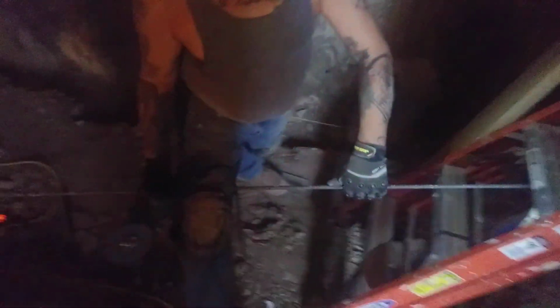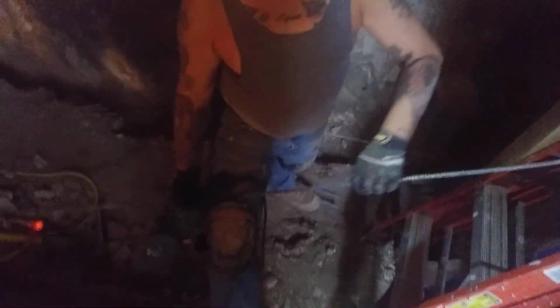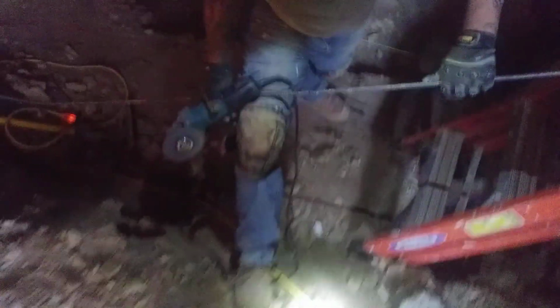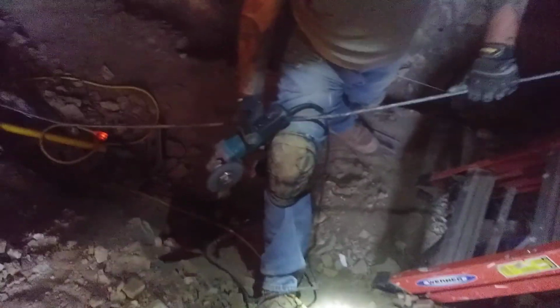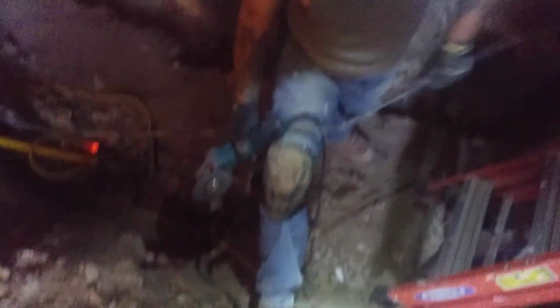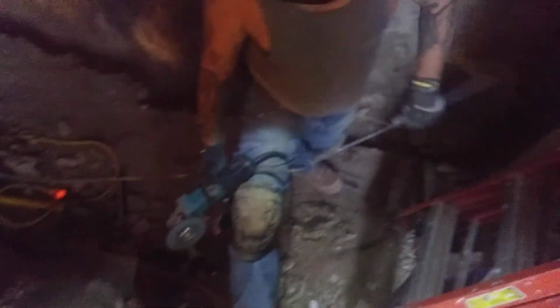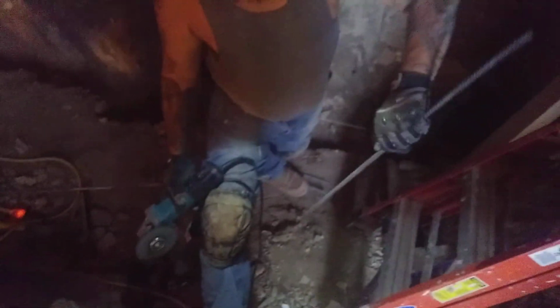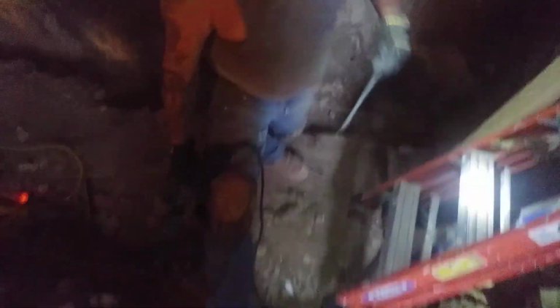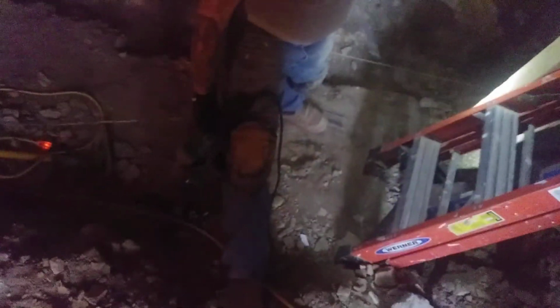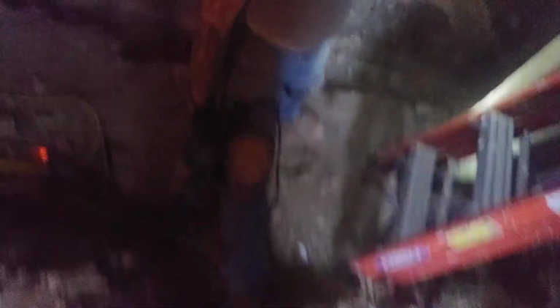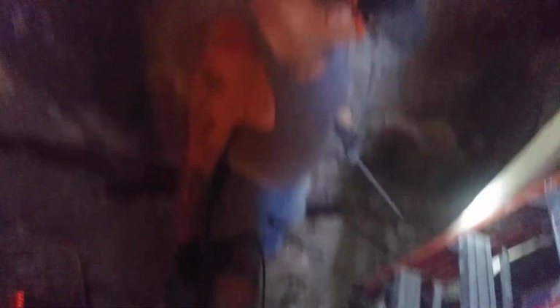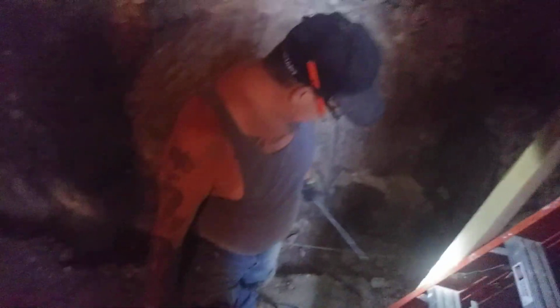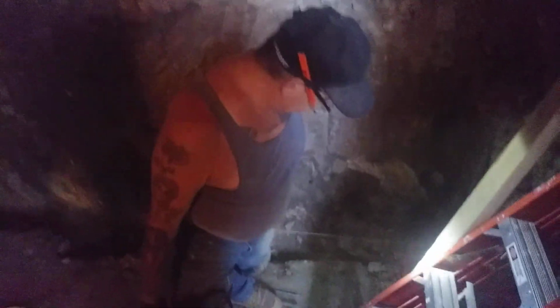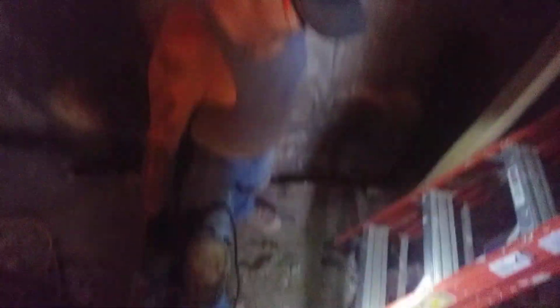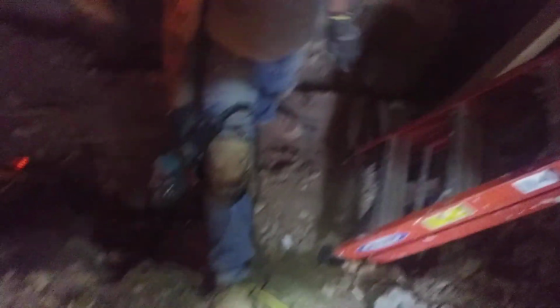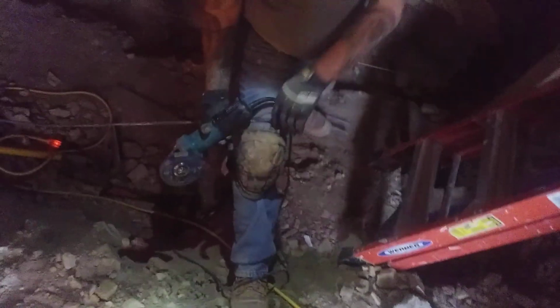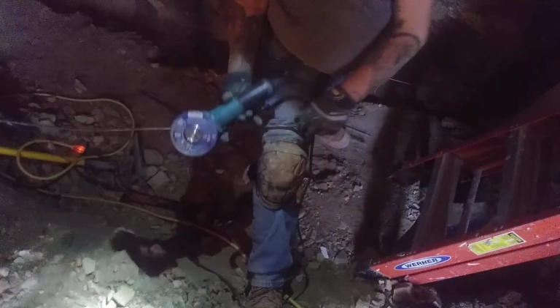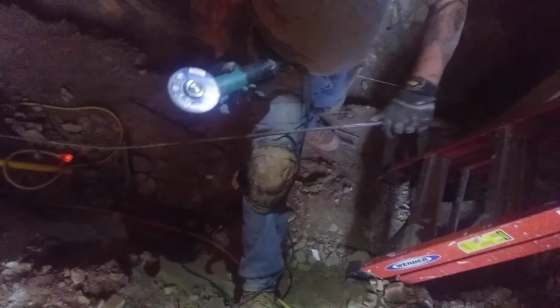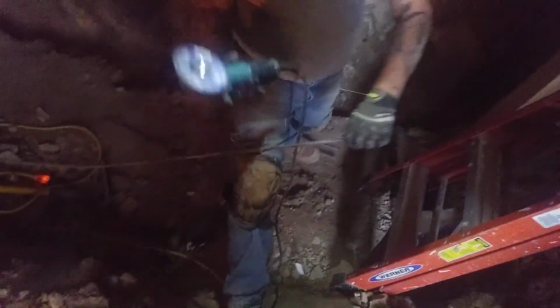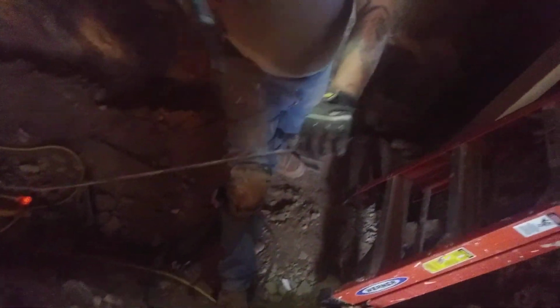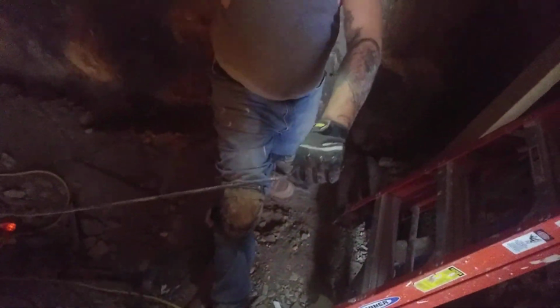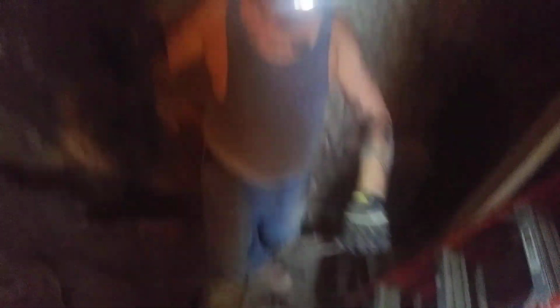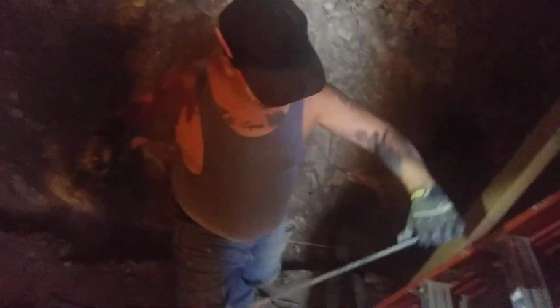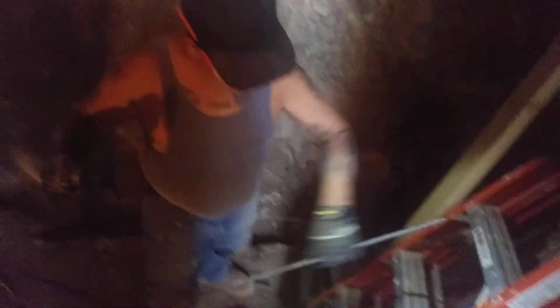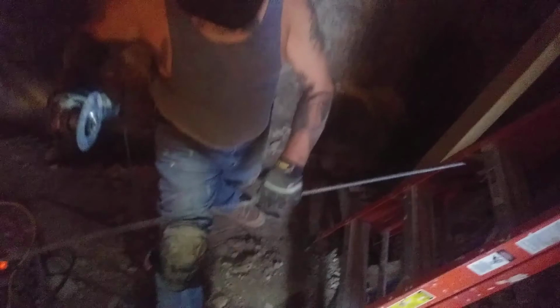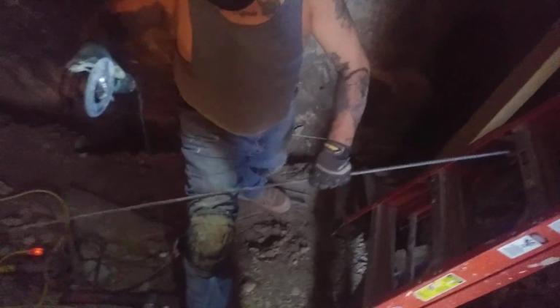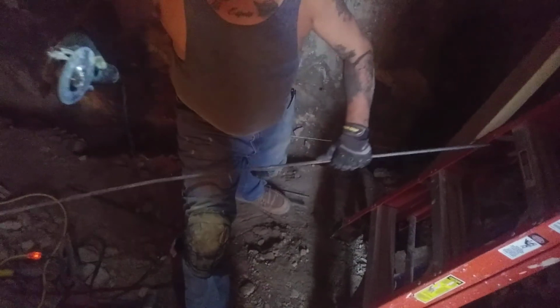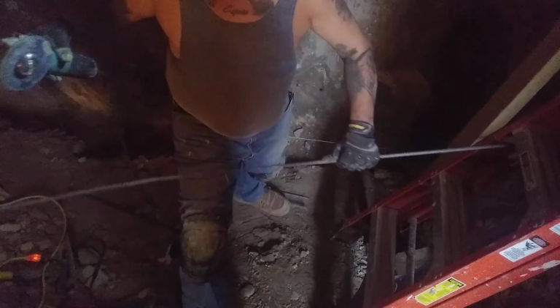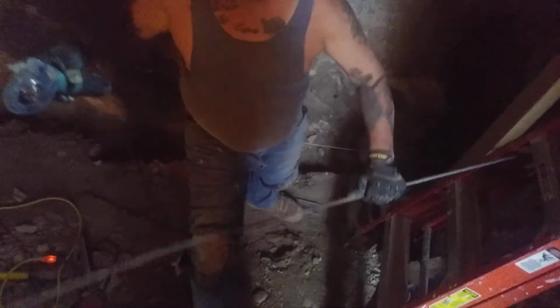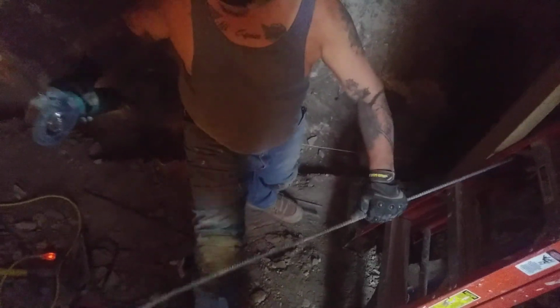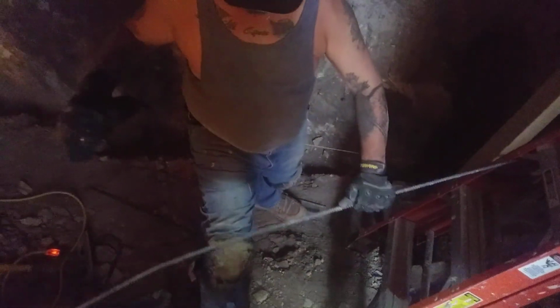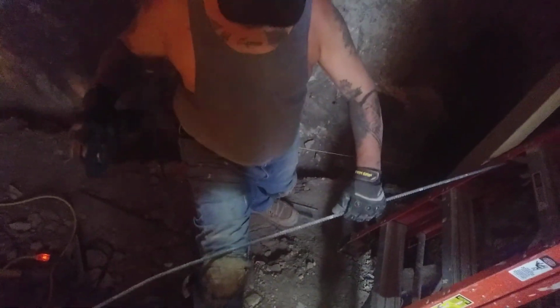What kind of machine are you using to cut the rebar? Grinder. It's a grinder? Yeah. It's a grinder, cutter, whatever. Cool man! Action shot. Oh yeah.